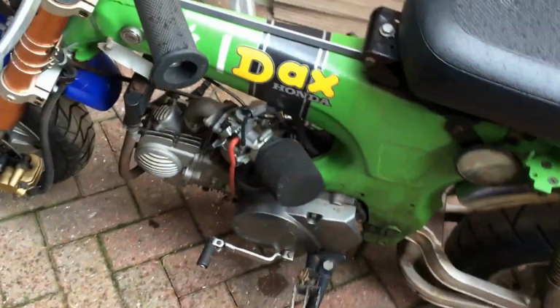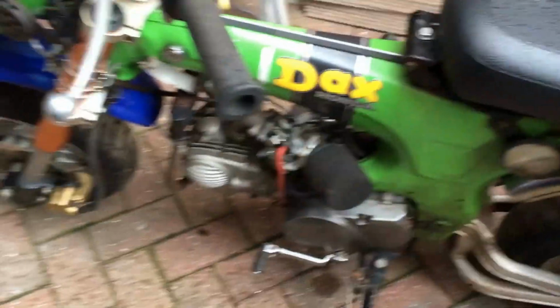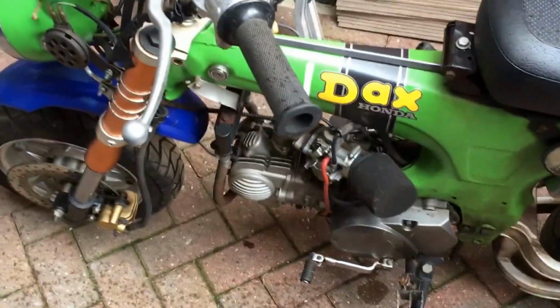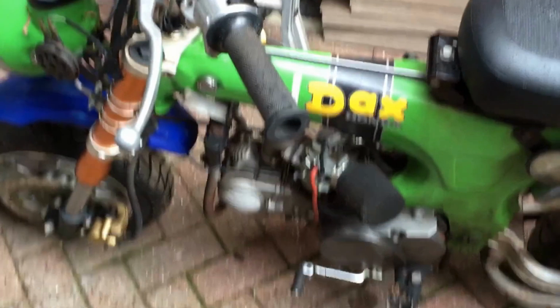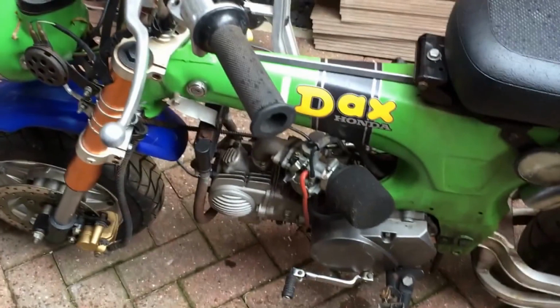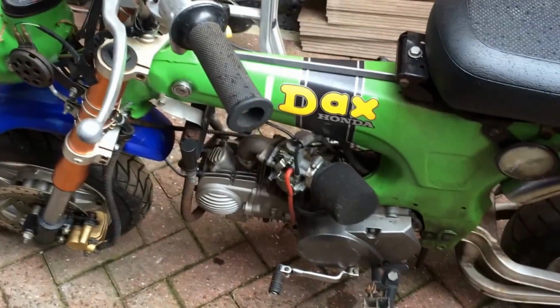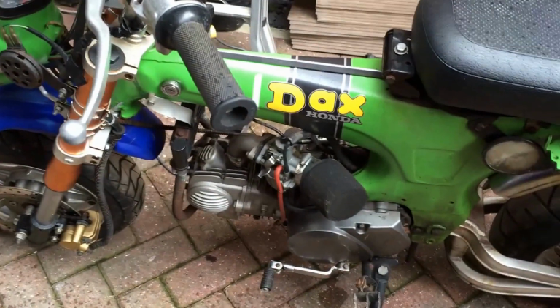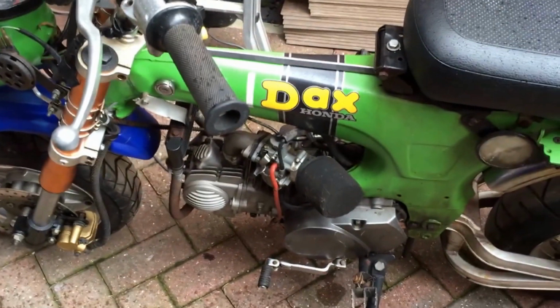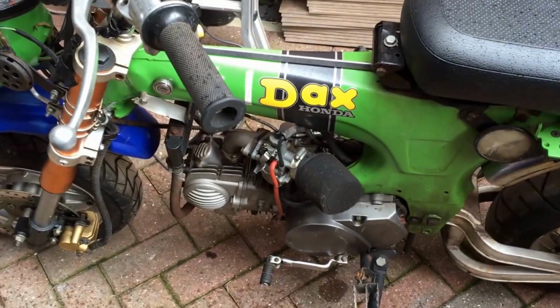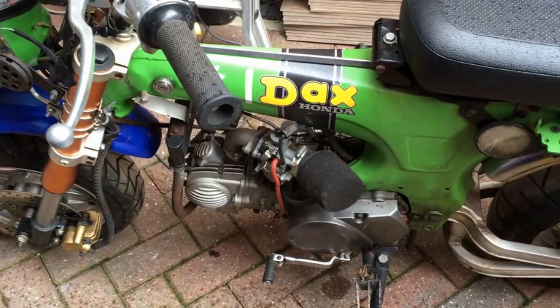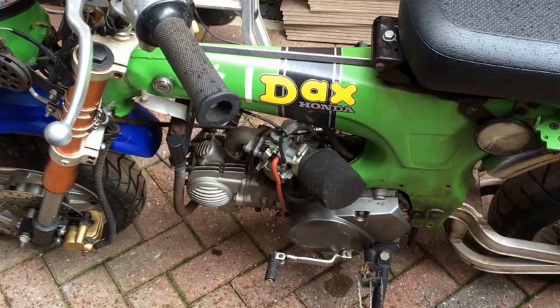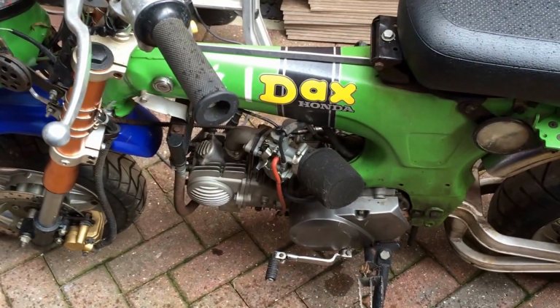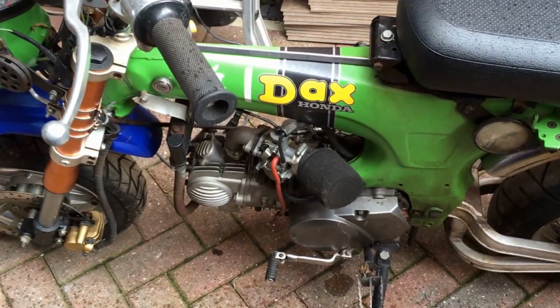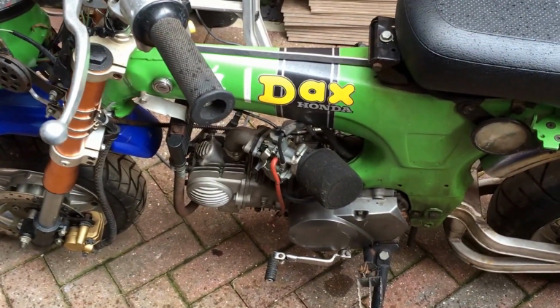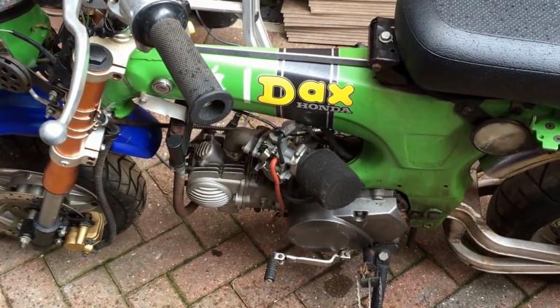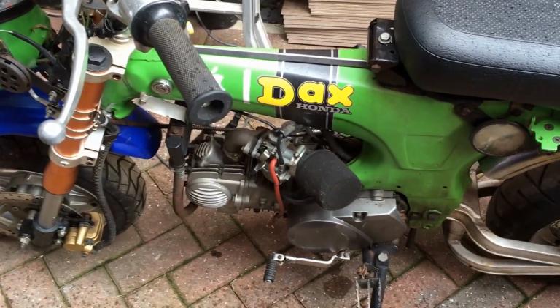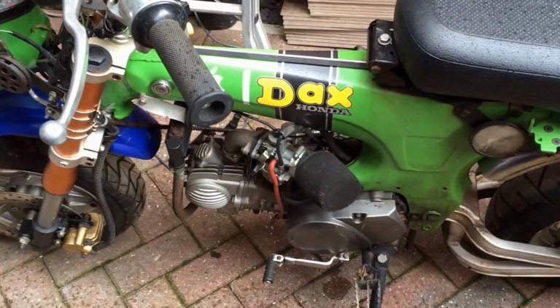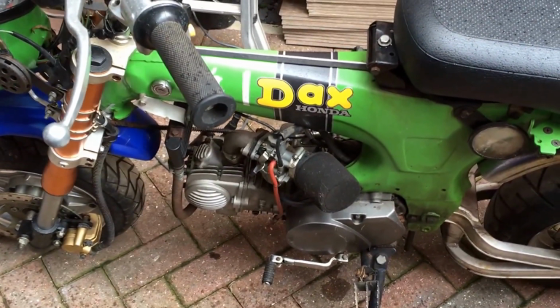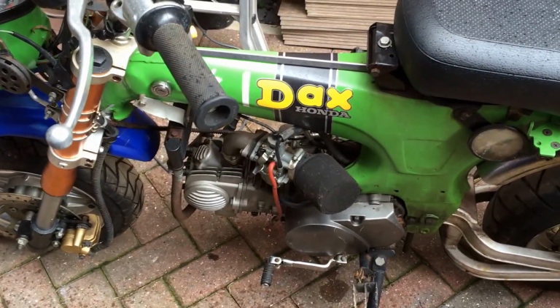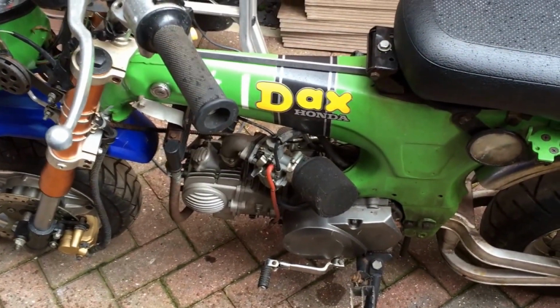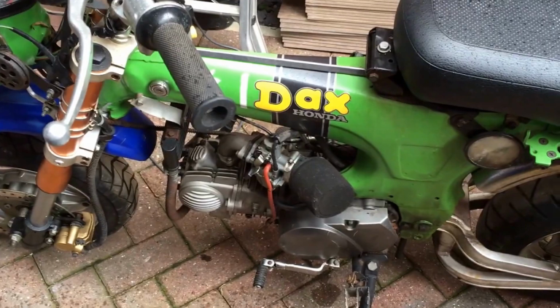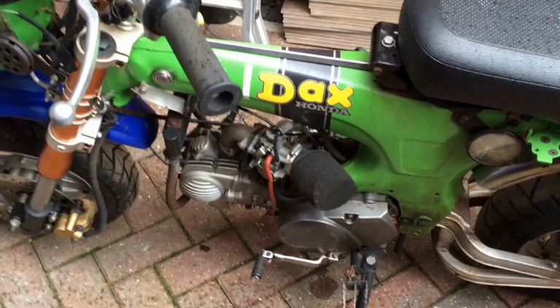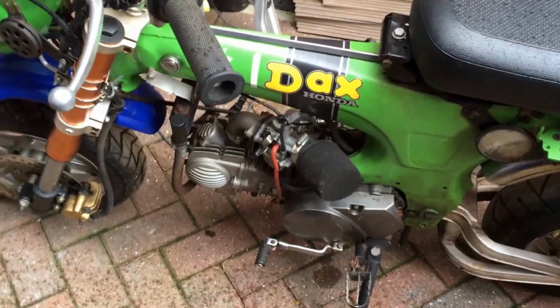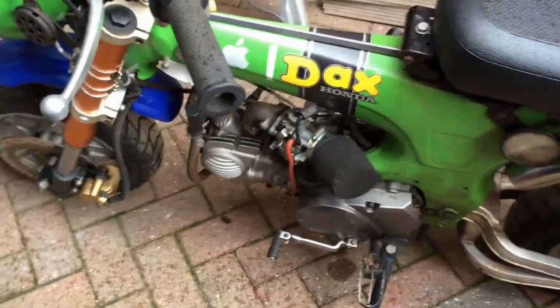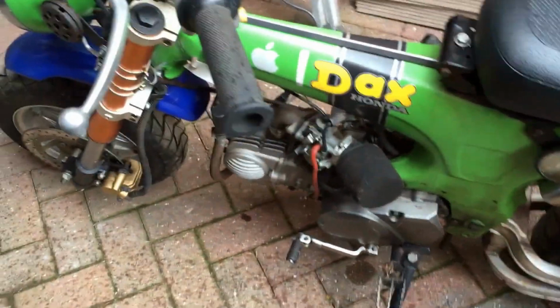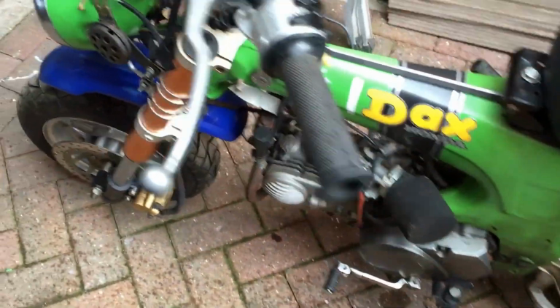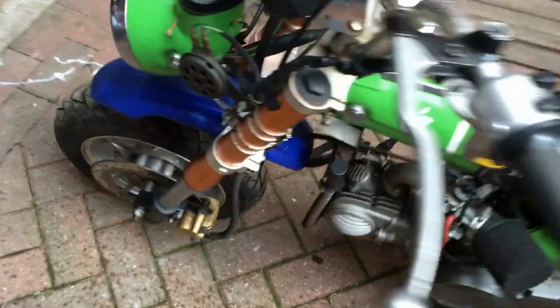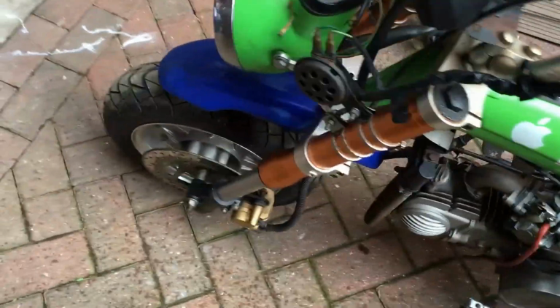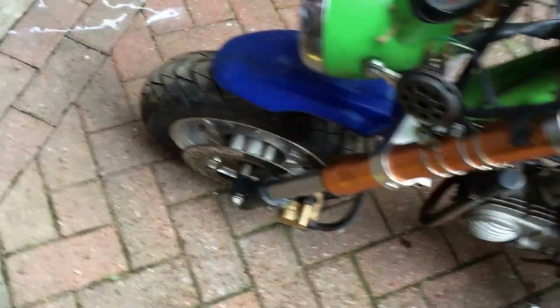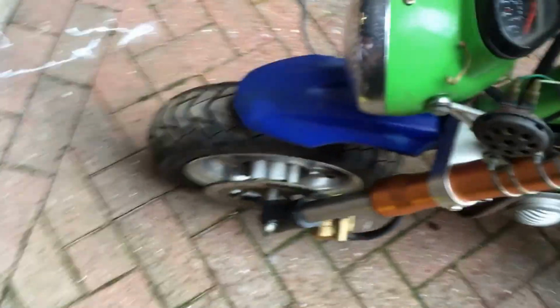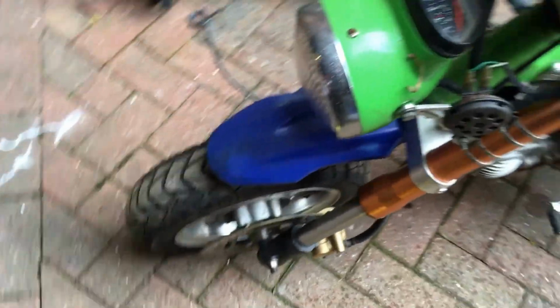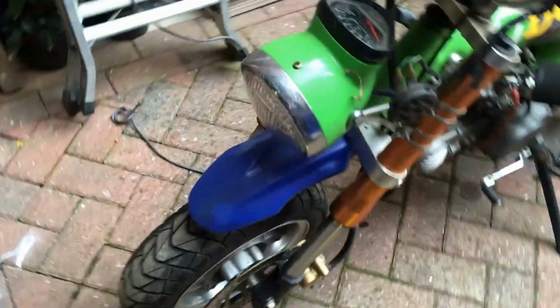And it's stalled. That's the first time it's been started in about 7 months — it kicked off third kick. It's ready for a bit of a tidy up actually.